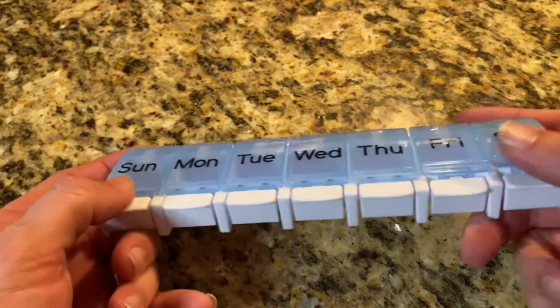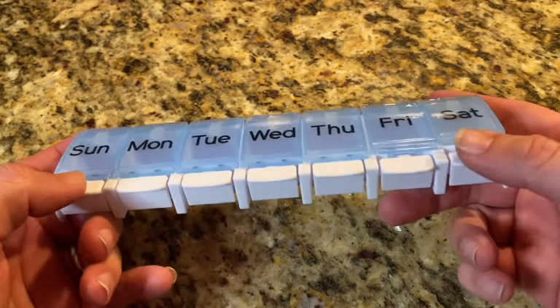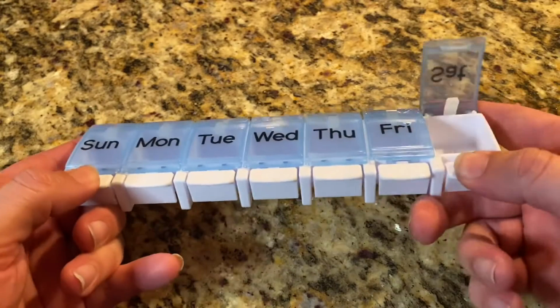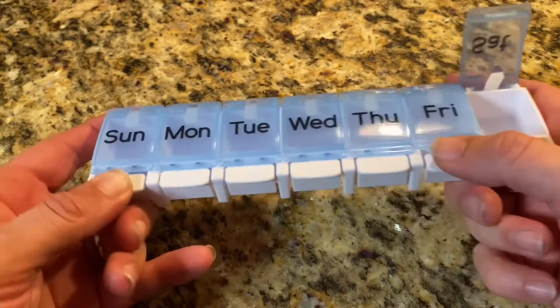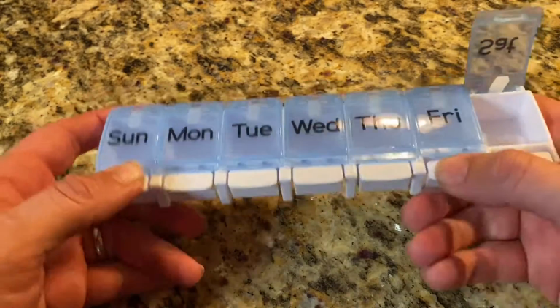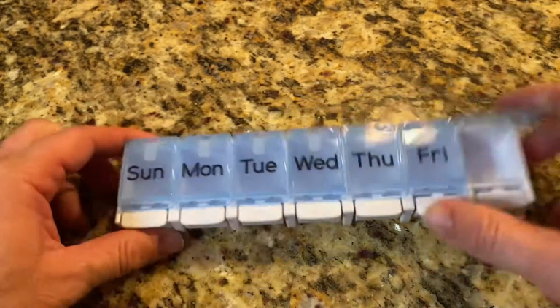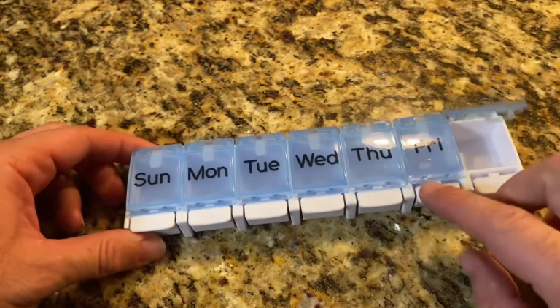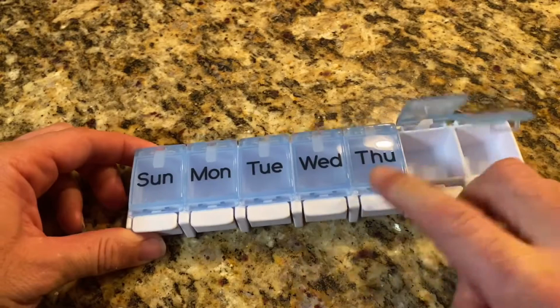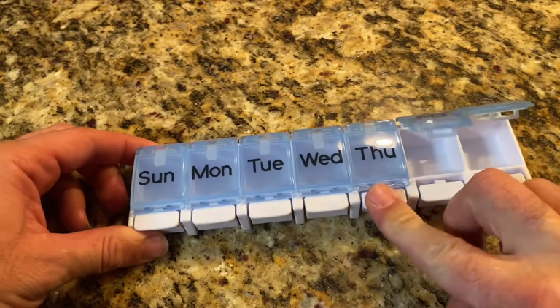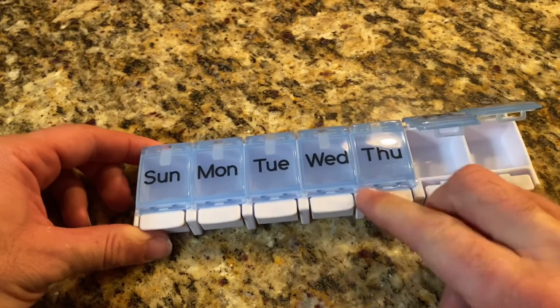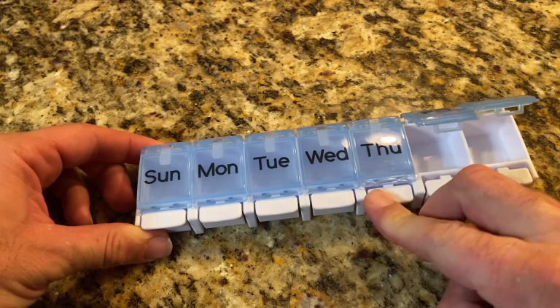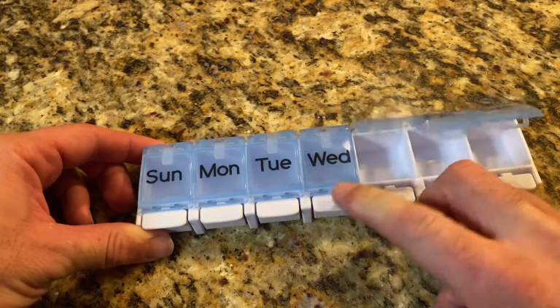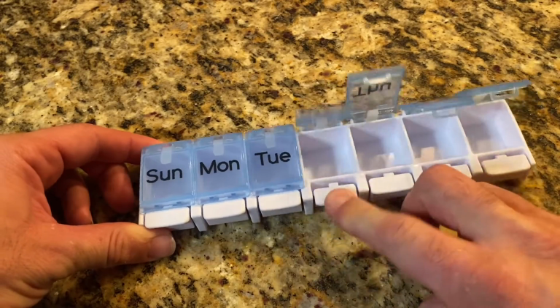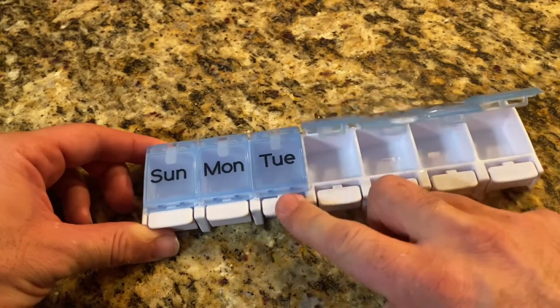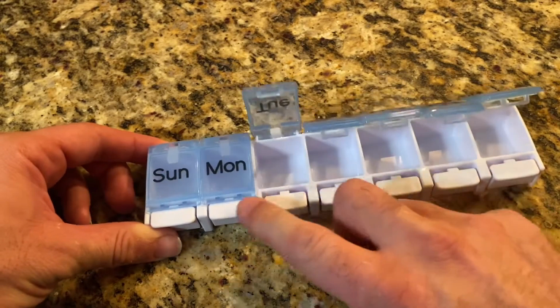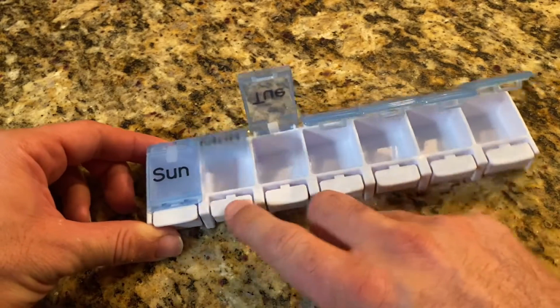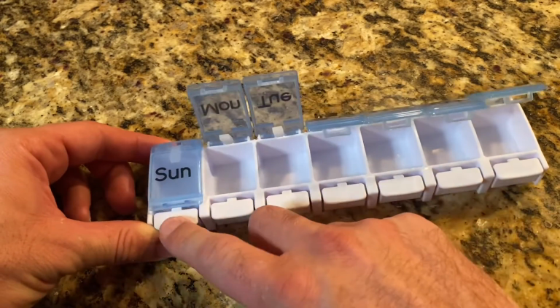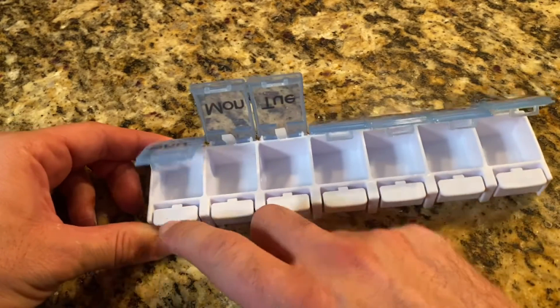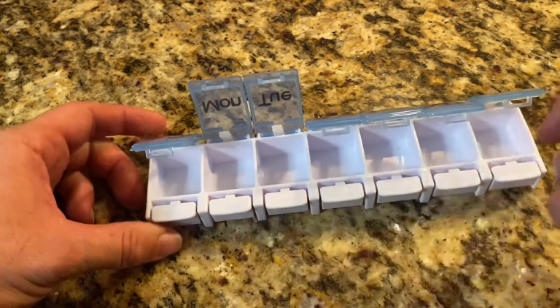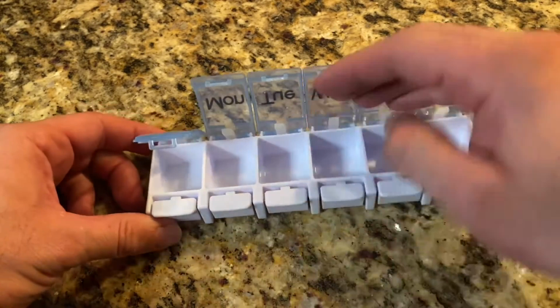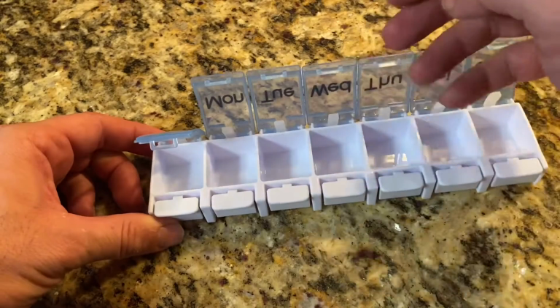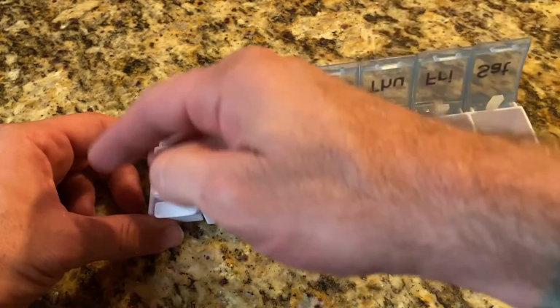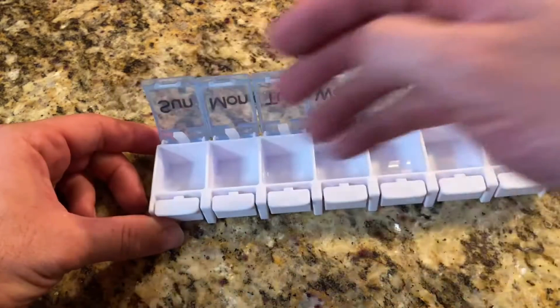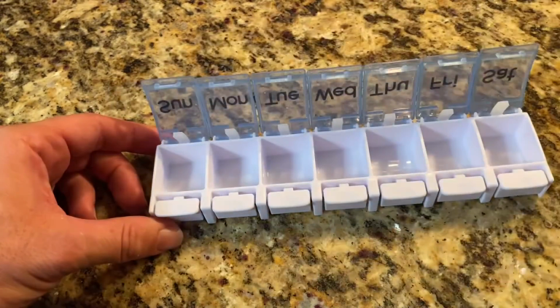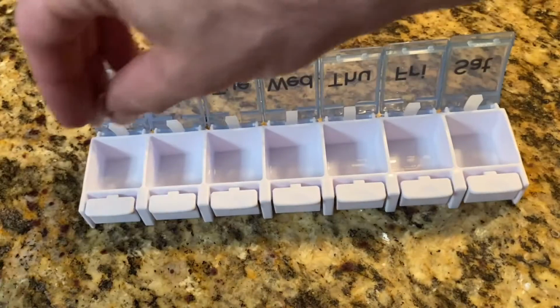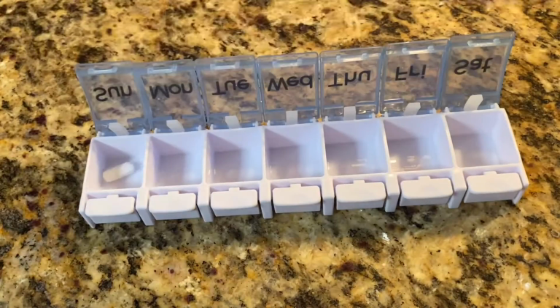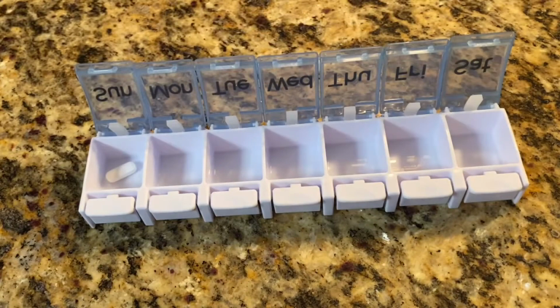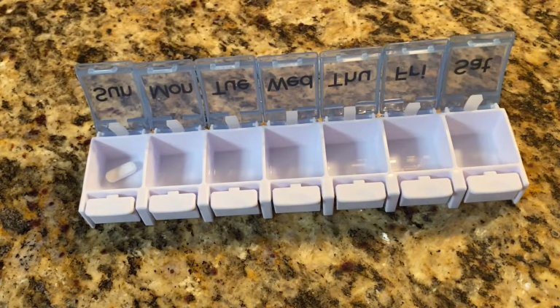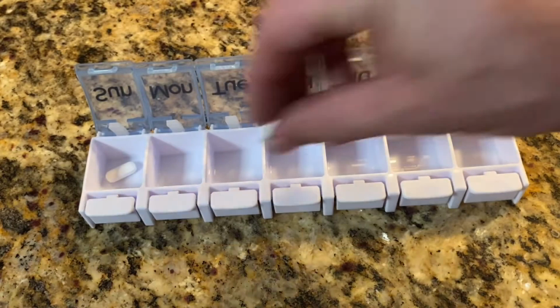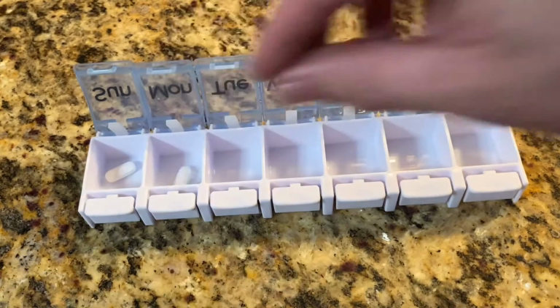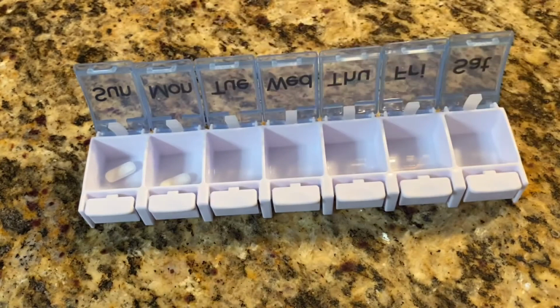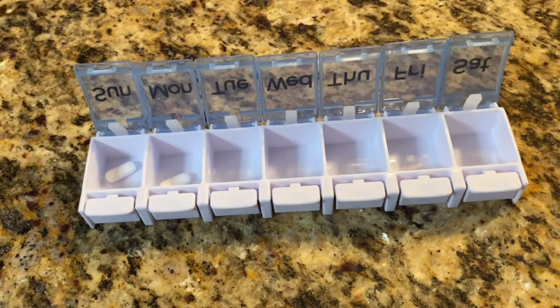I recently had an ill family member who was required to take multiple pills on a daily basis. Not only was that a task in itself, but the family member also had bad memory, so we found it crucial to have this pill organizer.